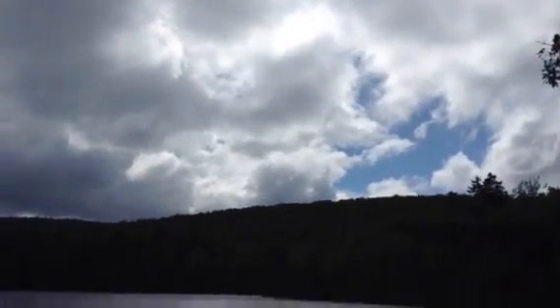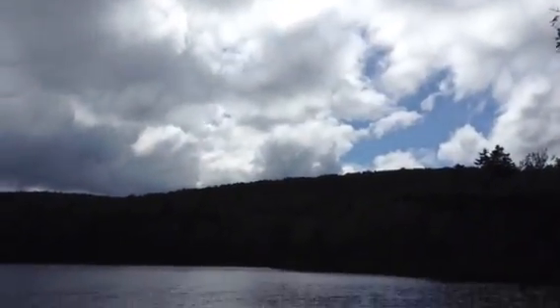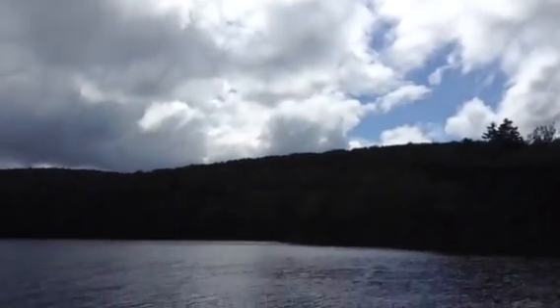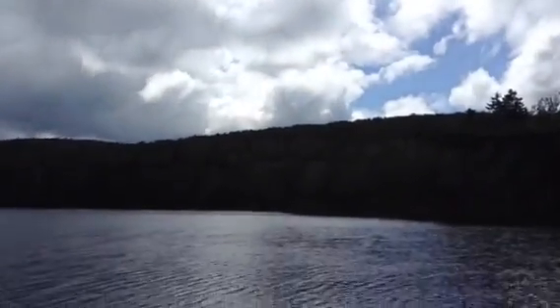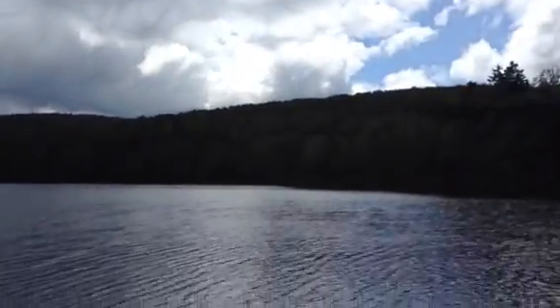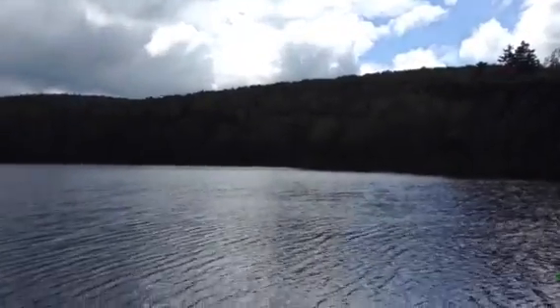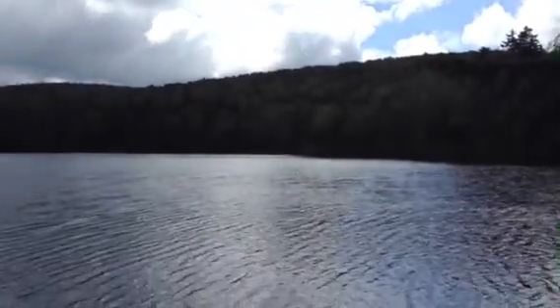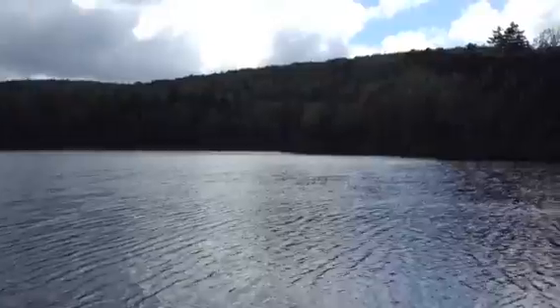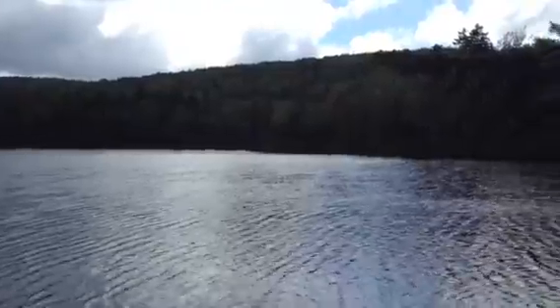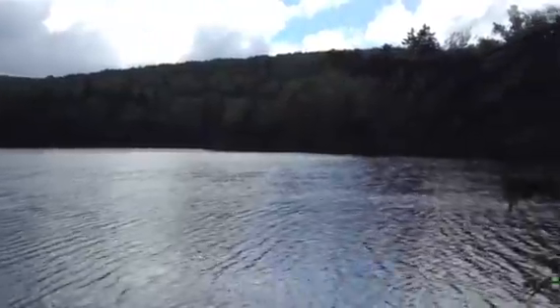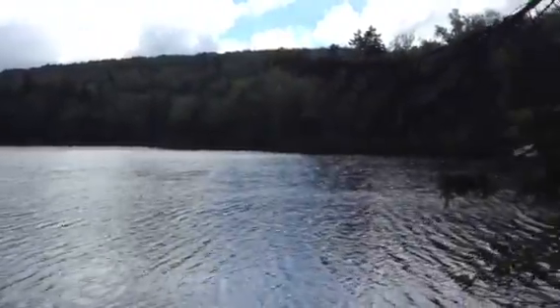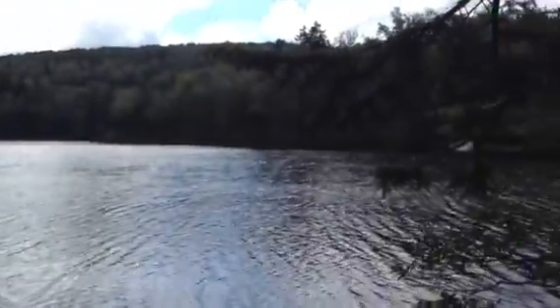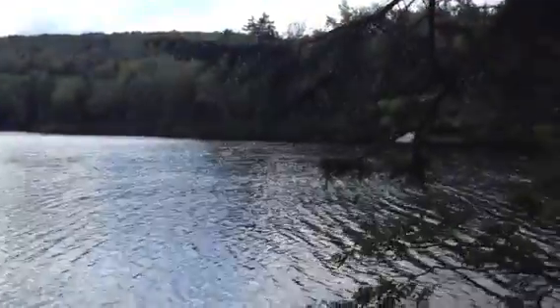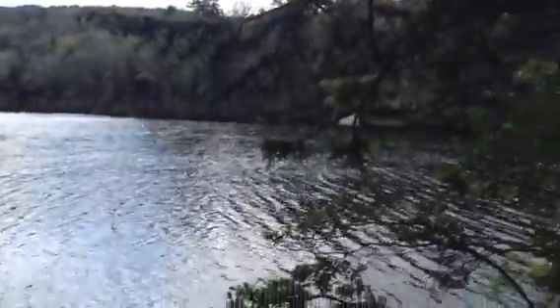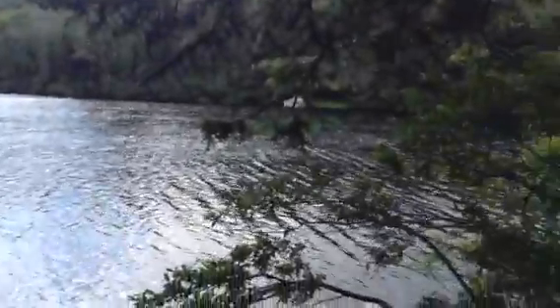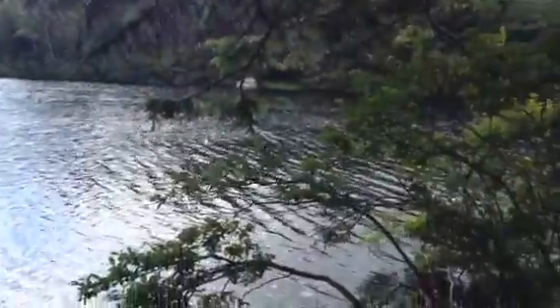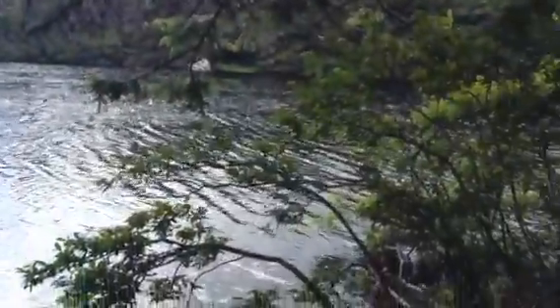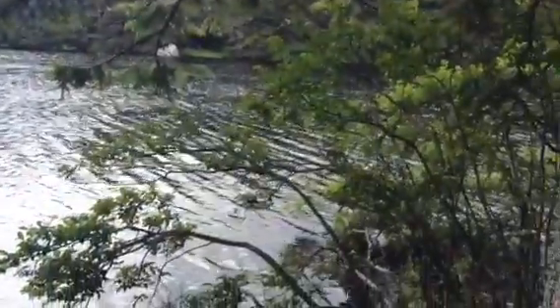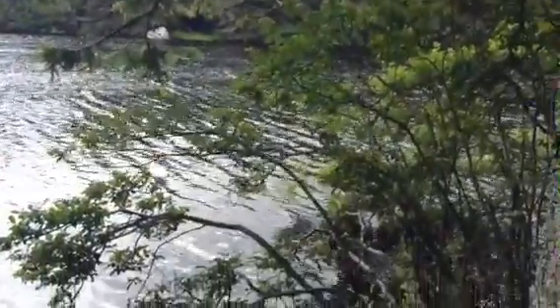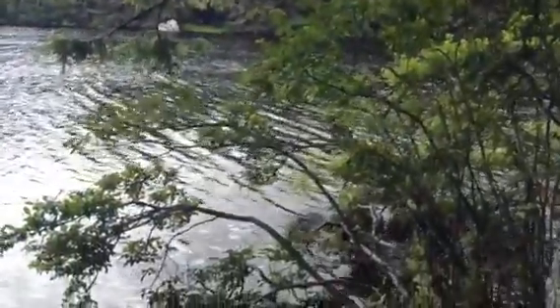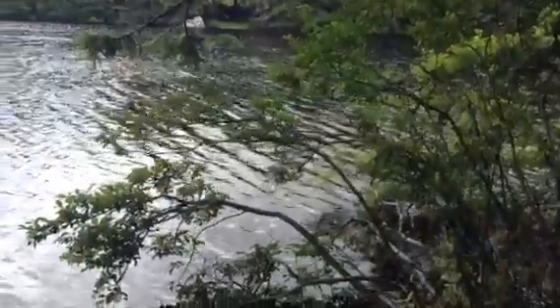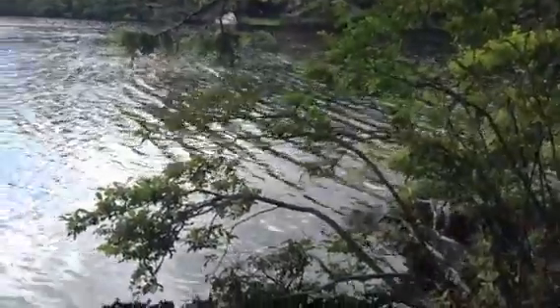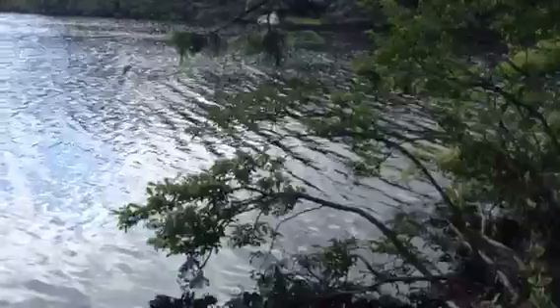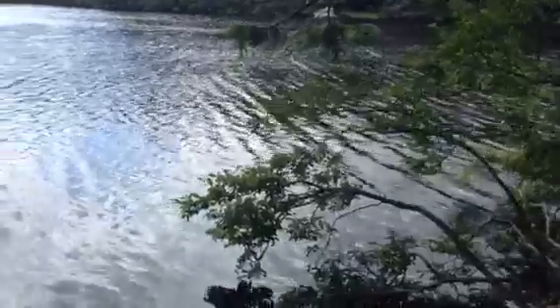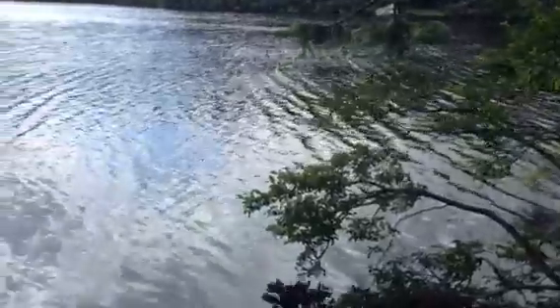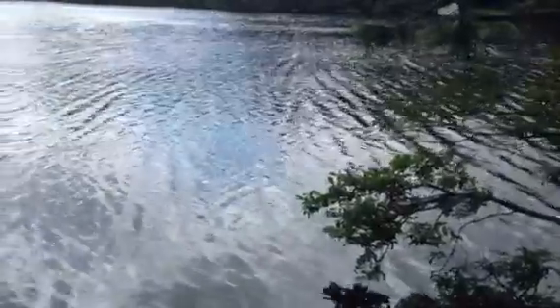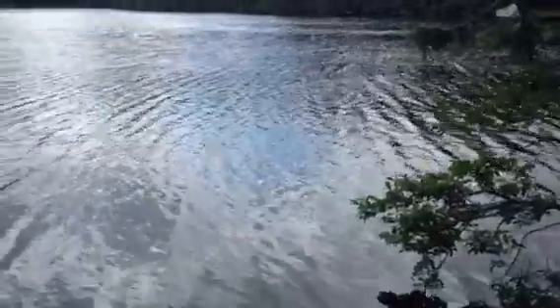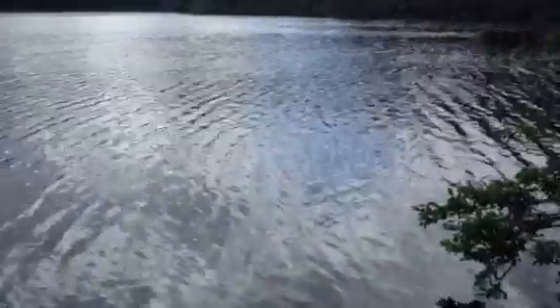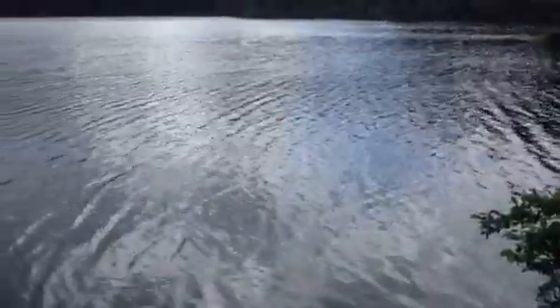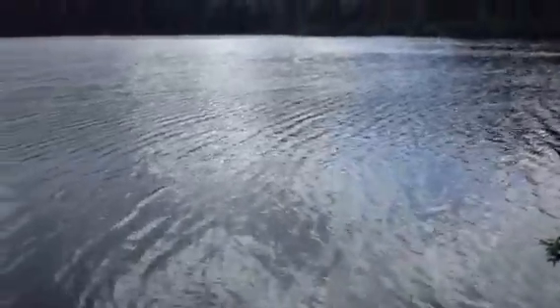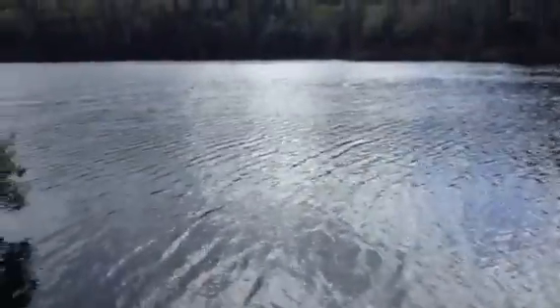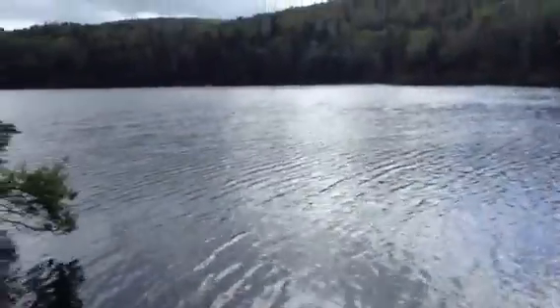Griffin Lake. I'm amazed at all the lakes in Vermont up in the mountains — very pretty.